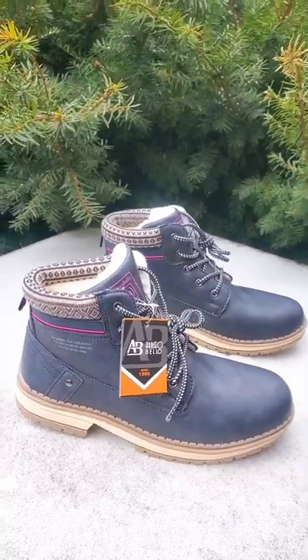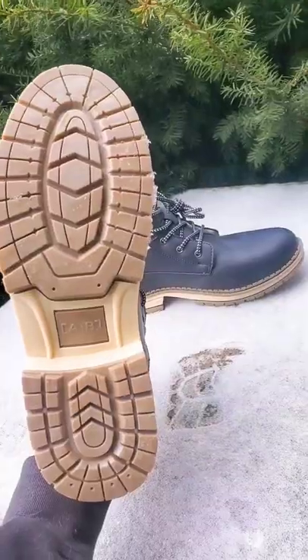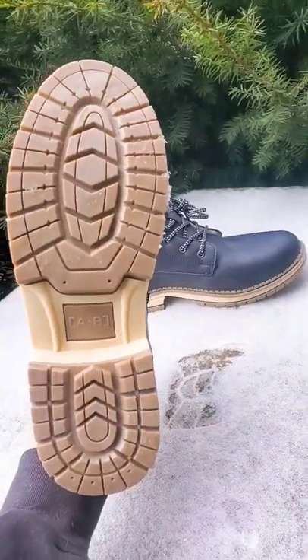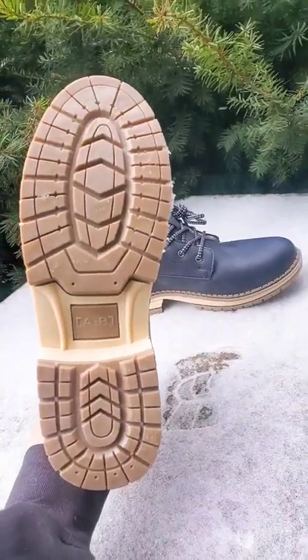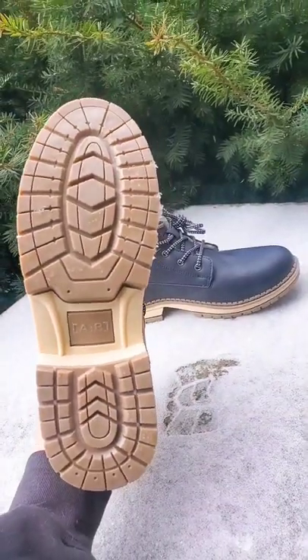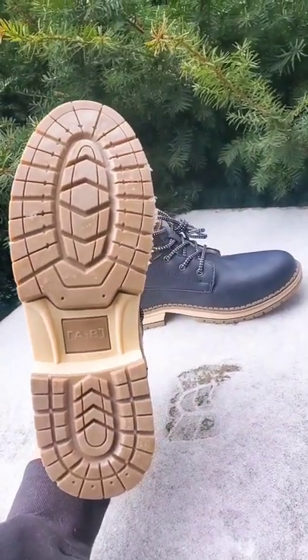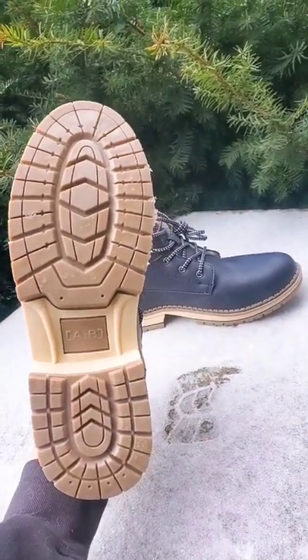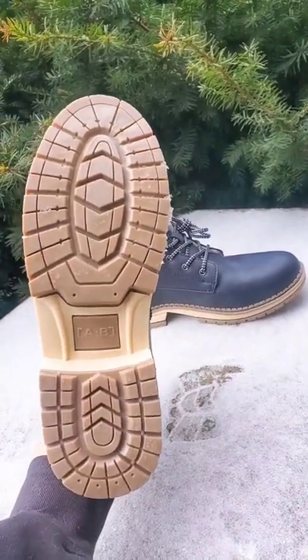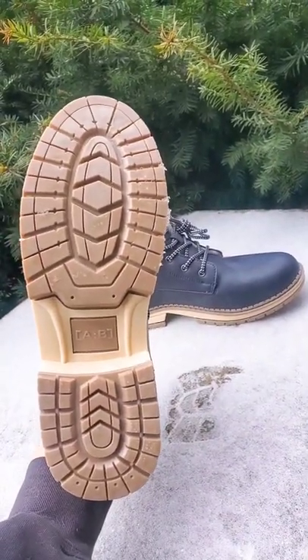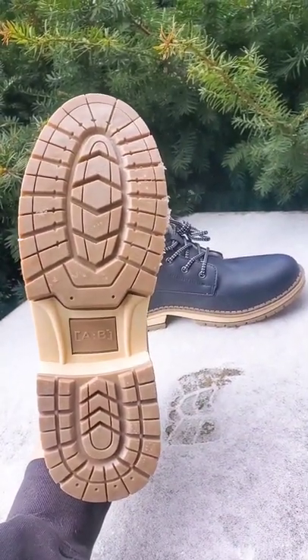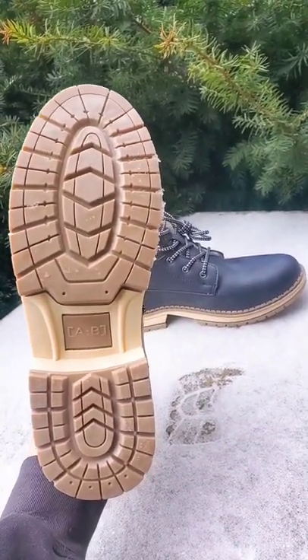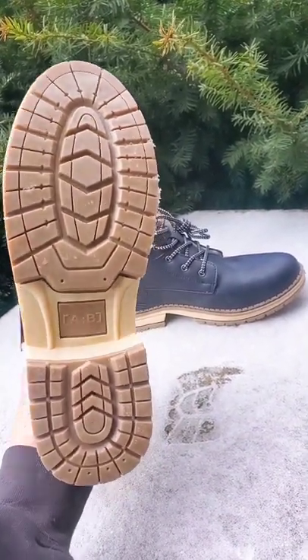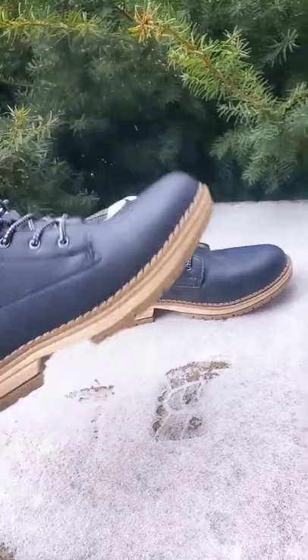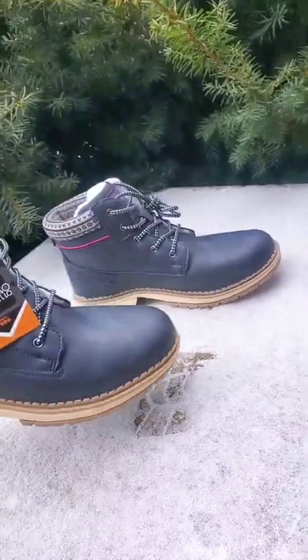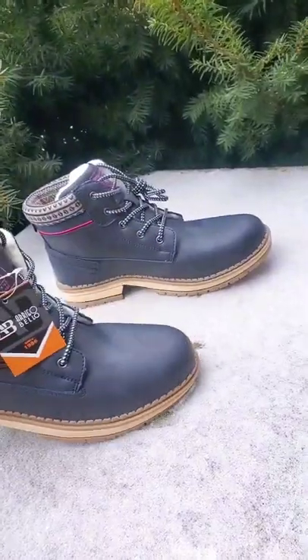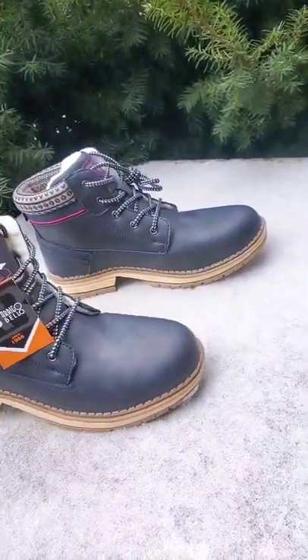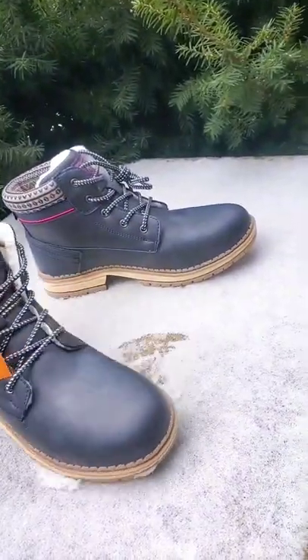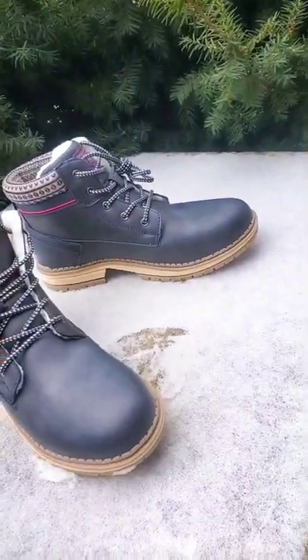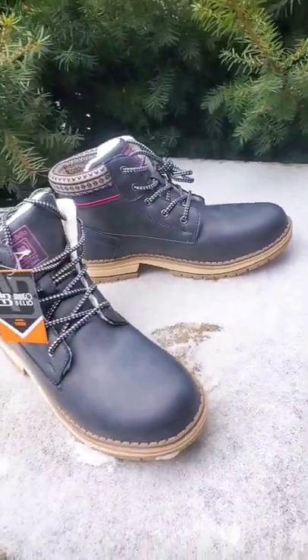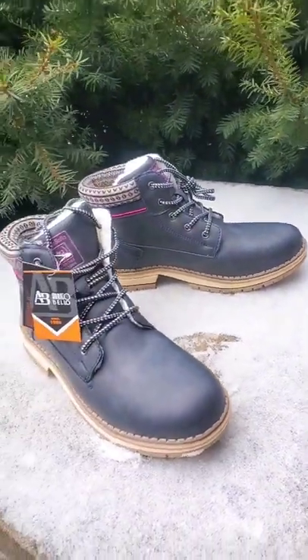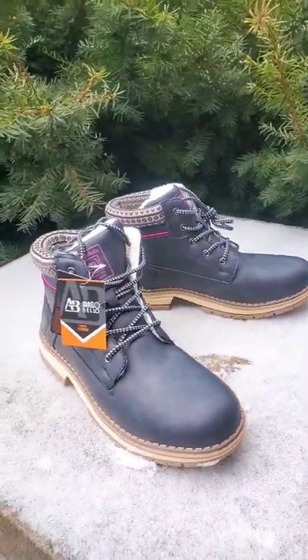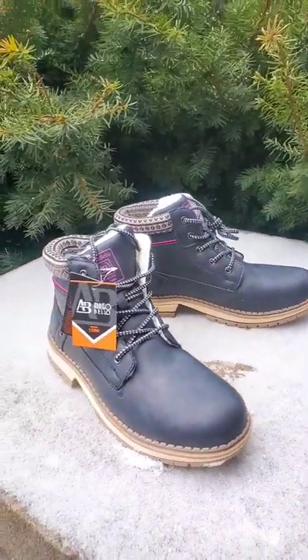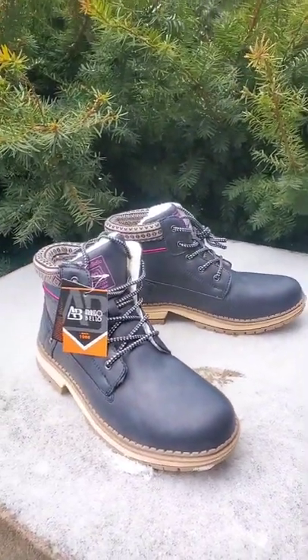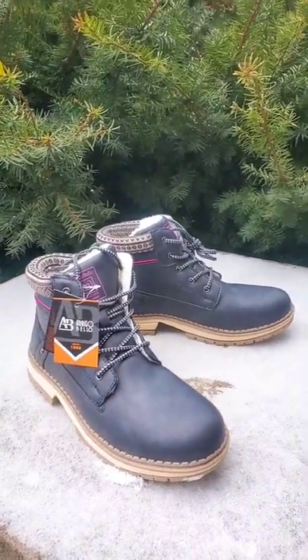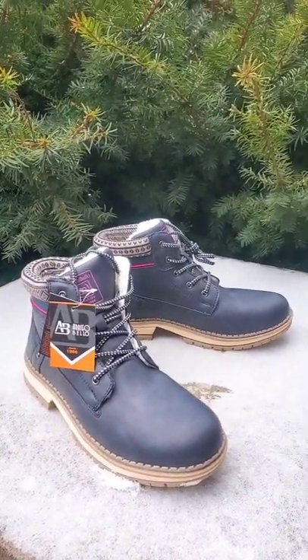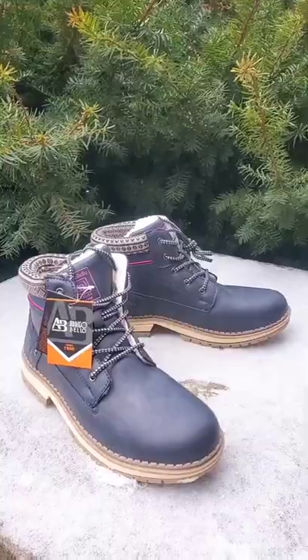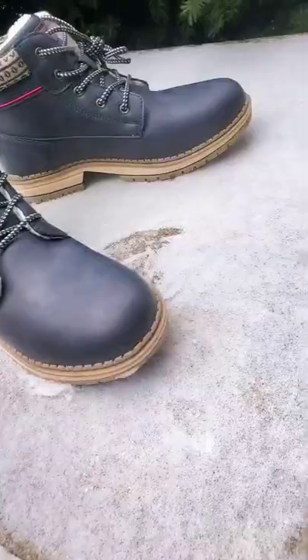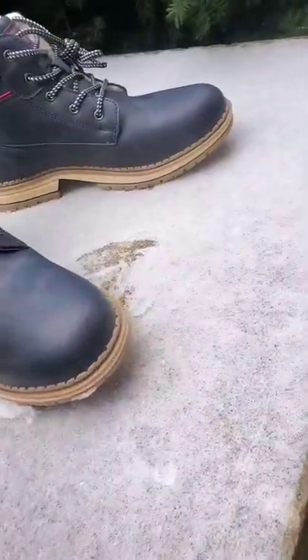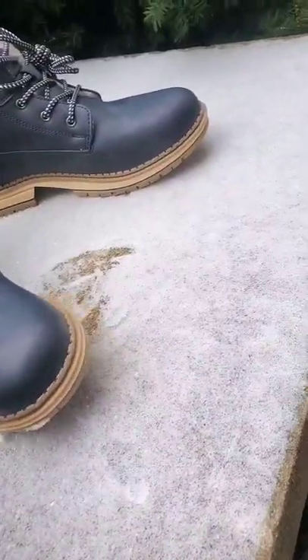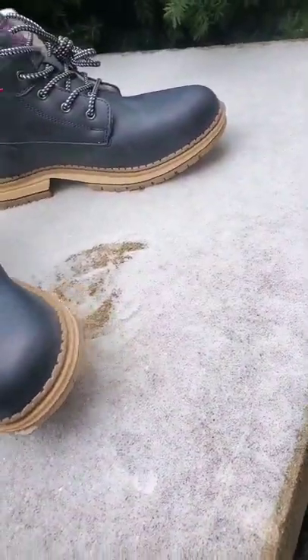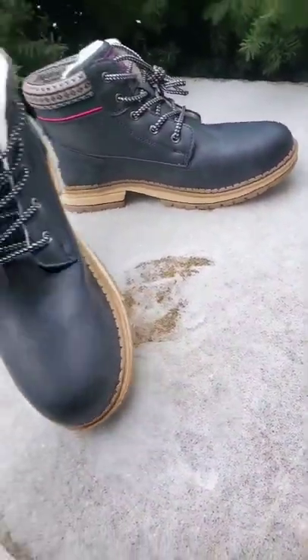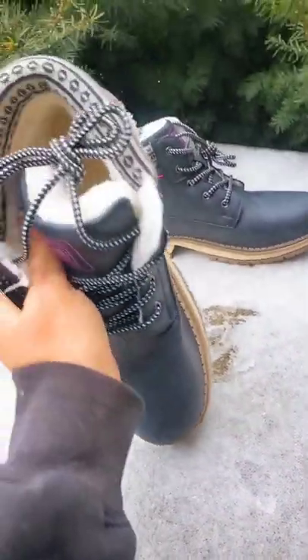It doesn't pinch or rub, and it fits perfectly true to size. These are comfy enough for all day wear, and the soles are non-slip. These are really cute, comfortable, fashionable boots at an affordable price, and they do have a nice variety of colors to choose from.